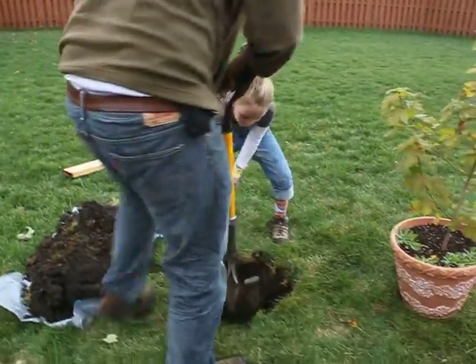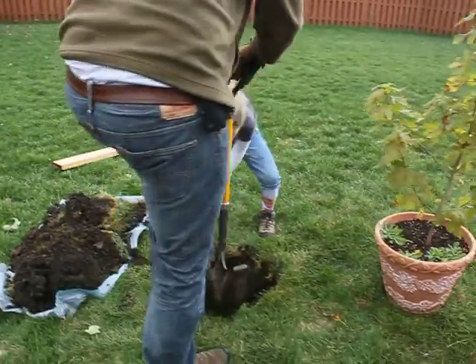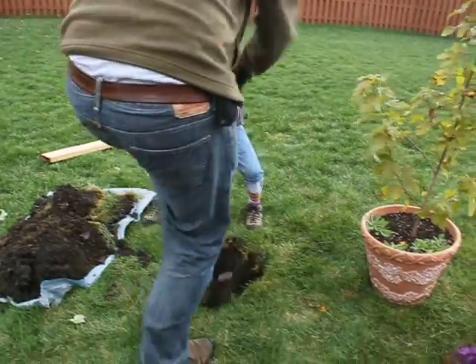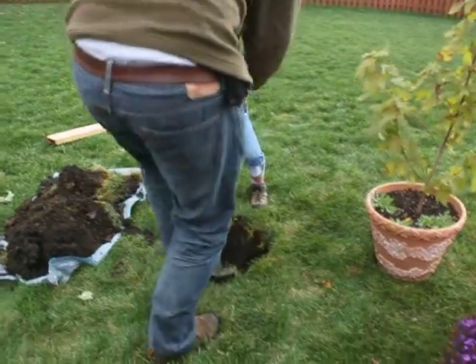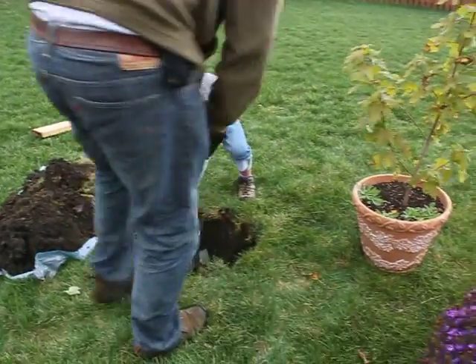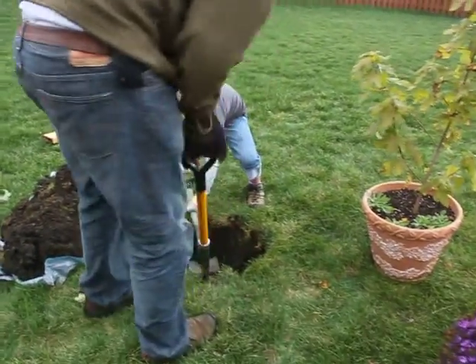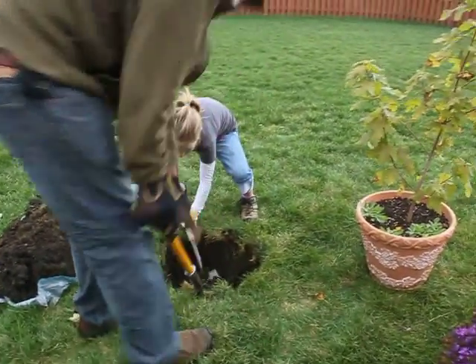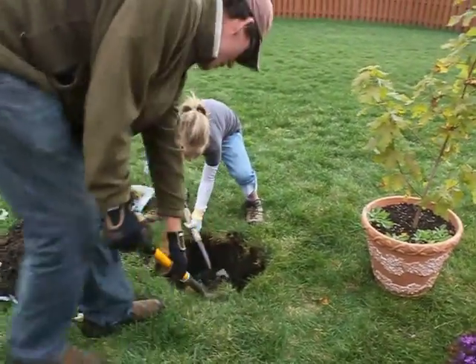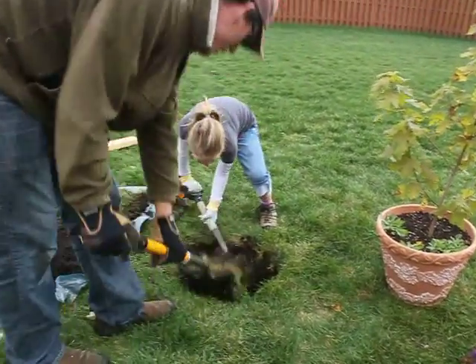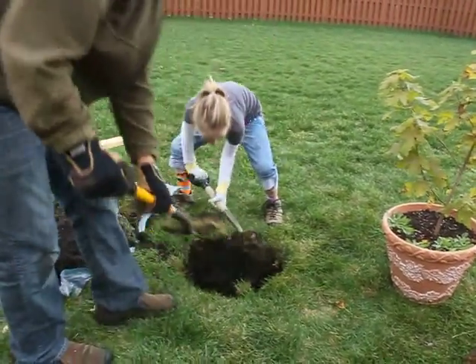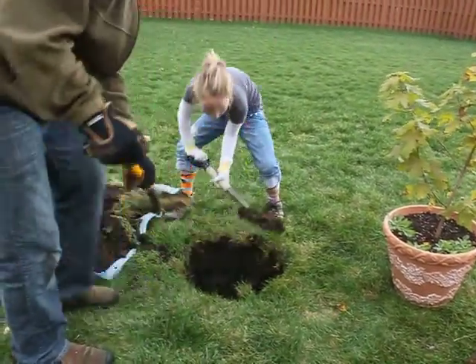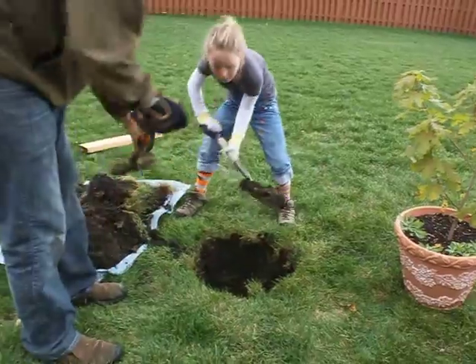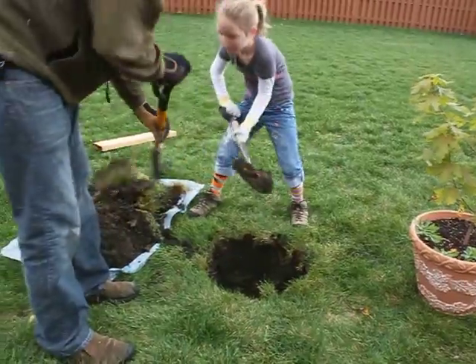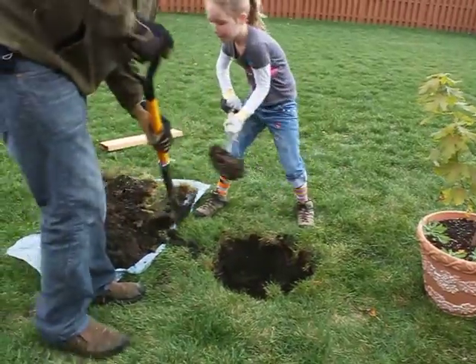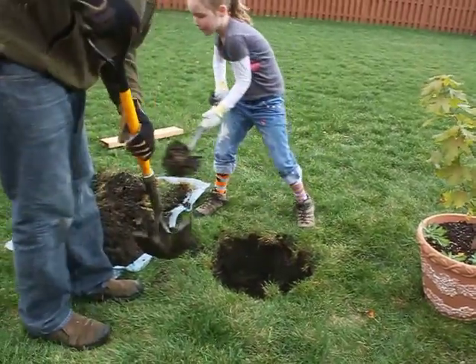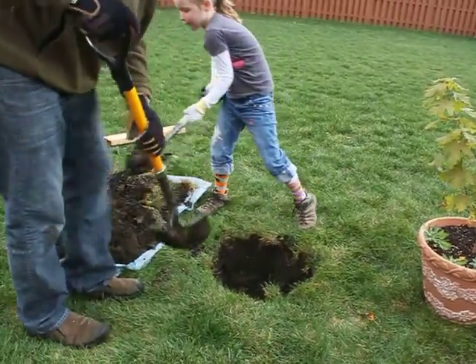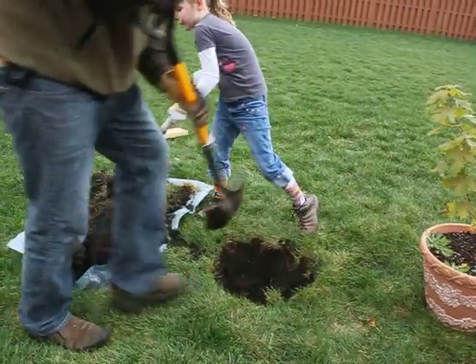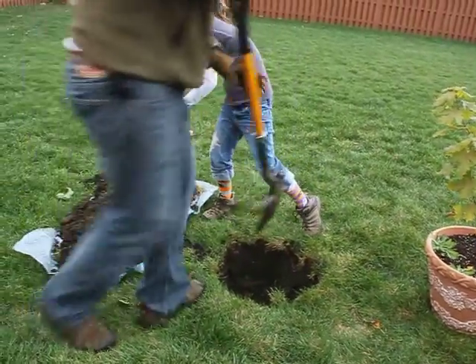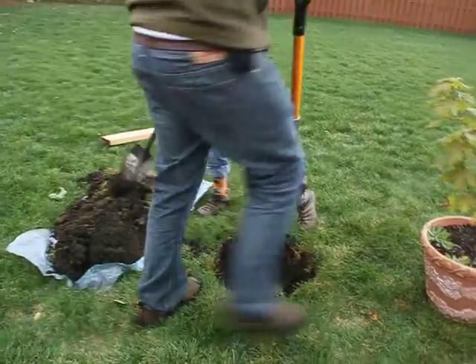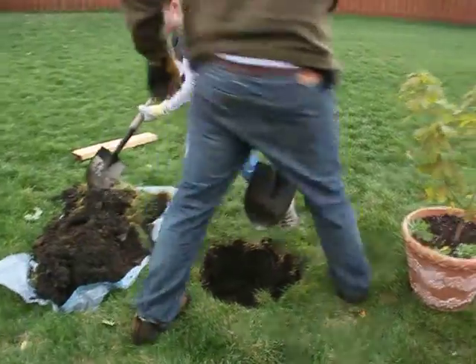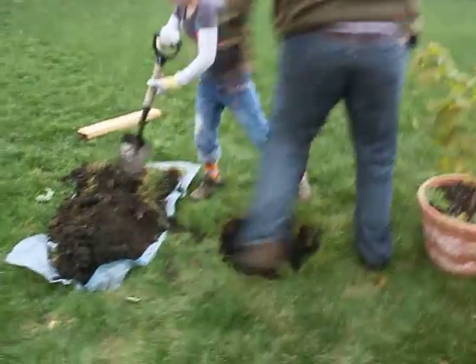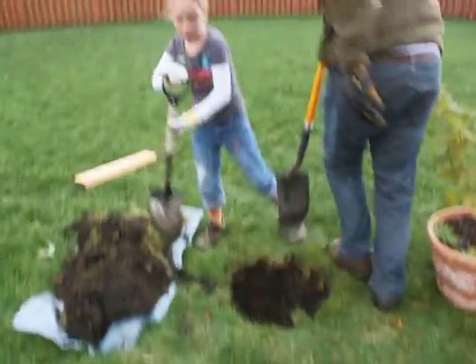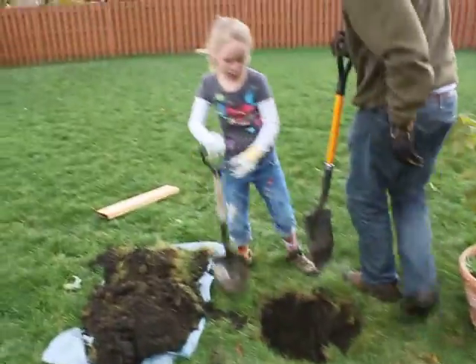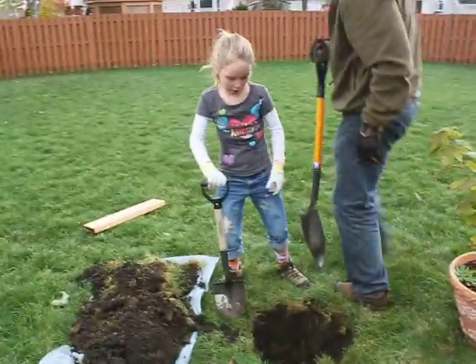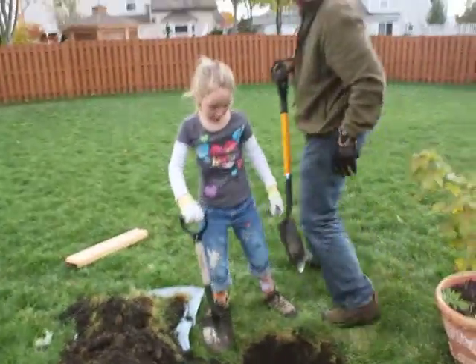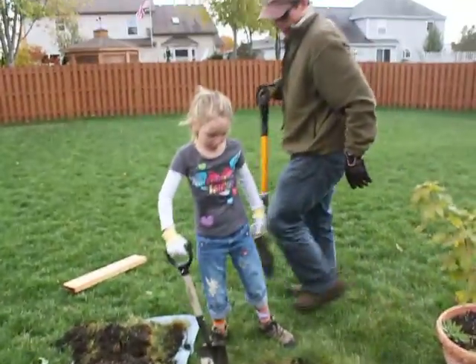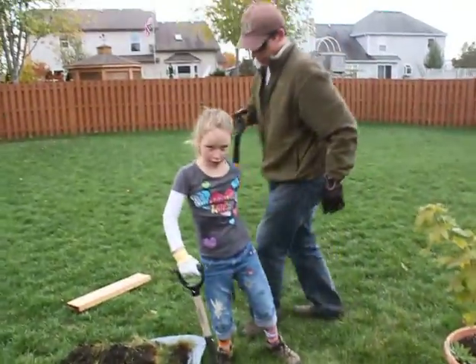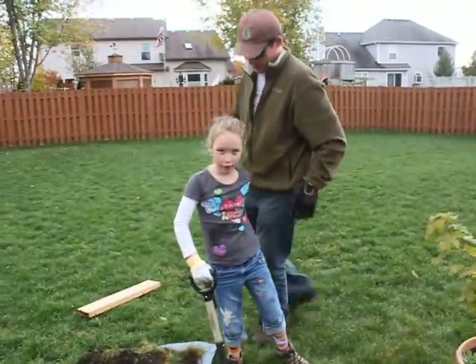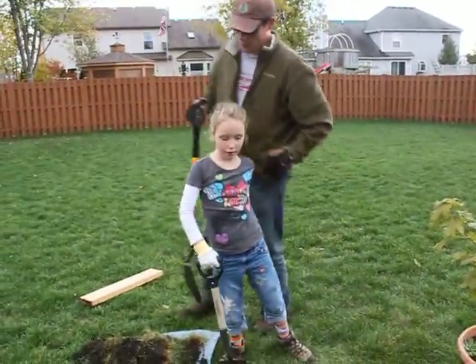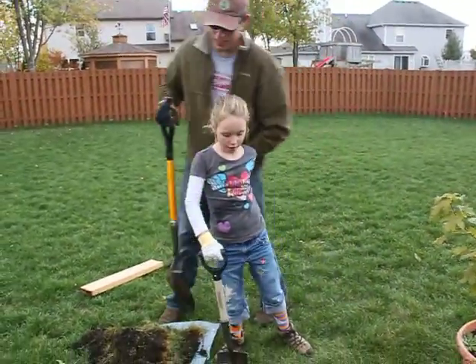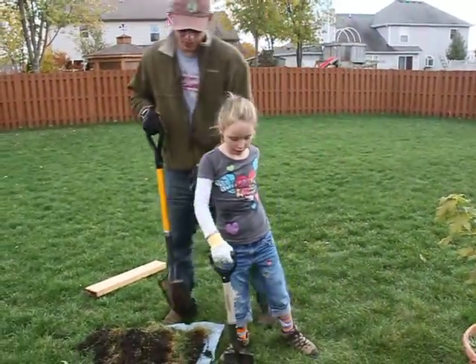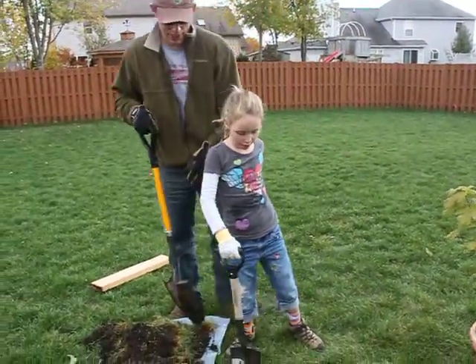Nice job, Tyler. Thanks for planting the trees, Dad. You're welcome. Thanks for planting them, Ty.